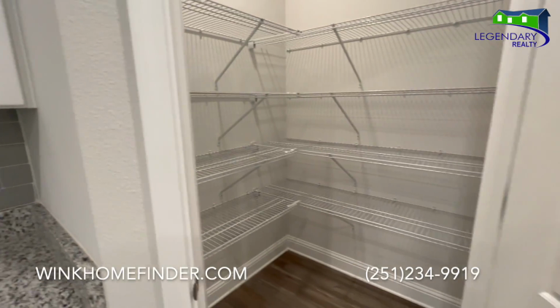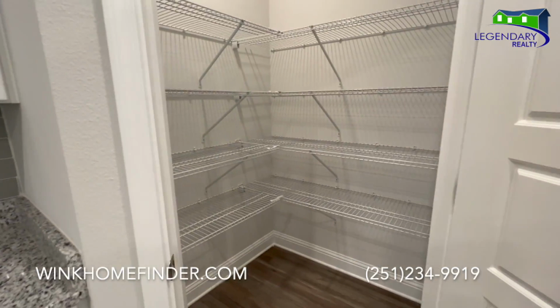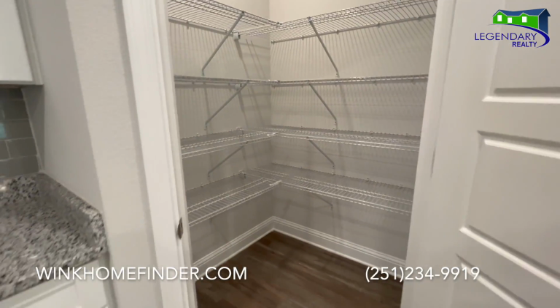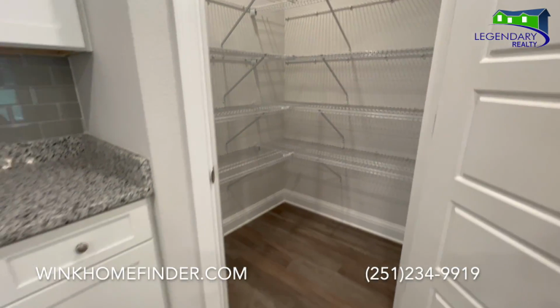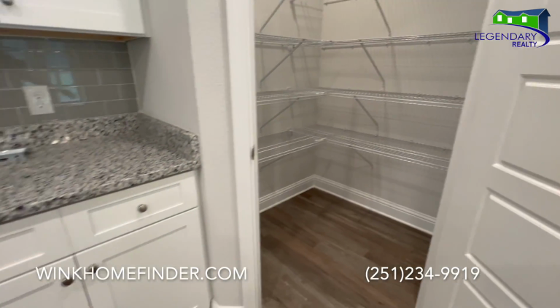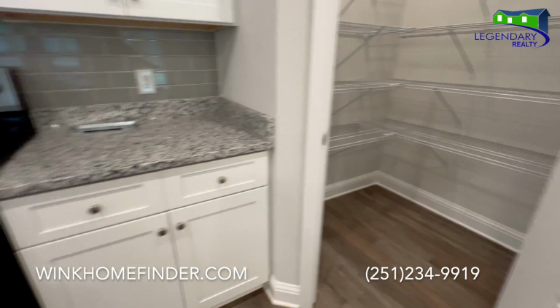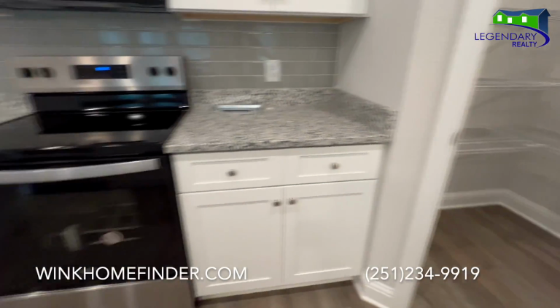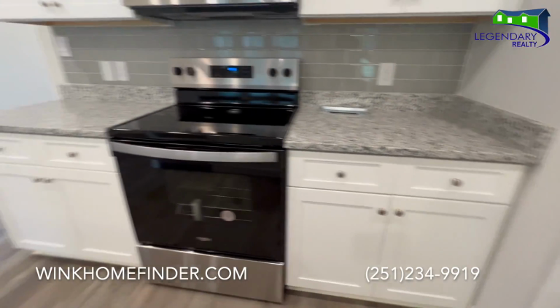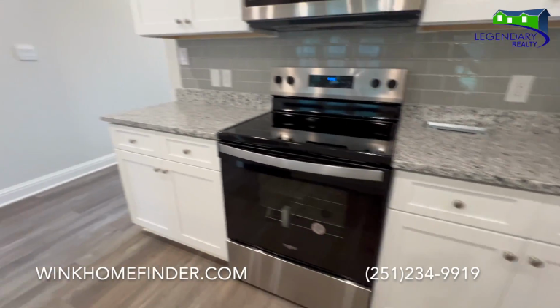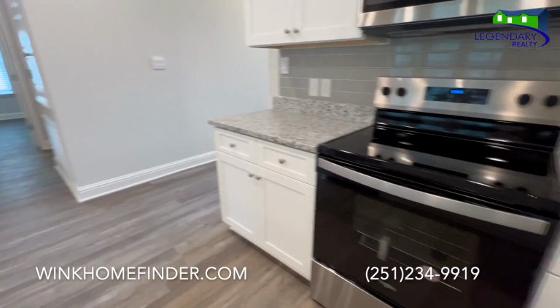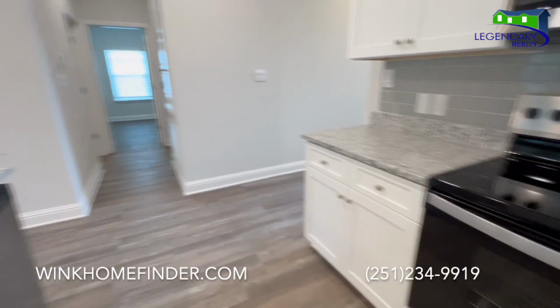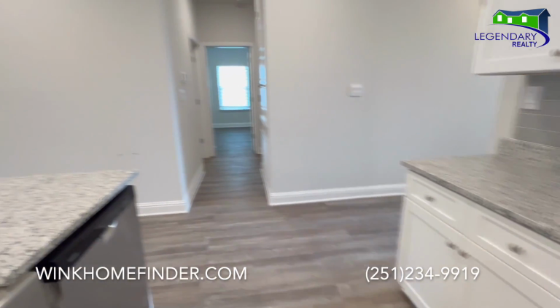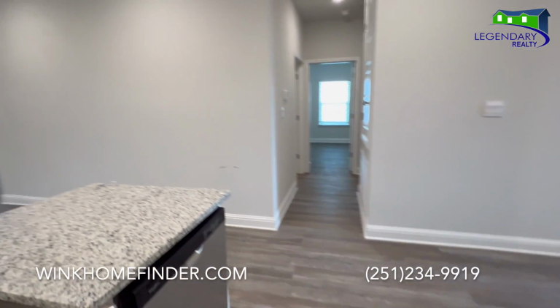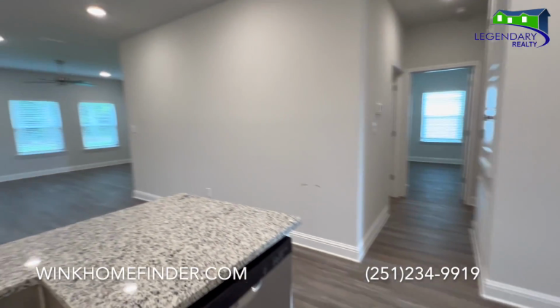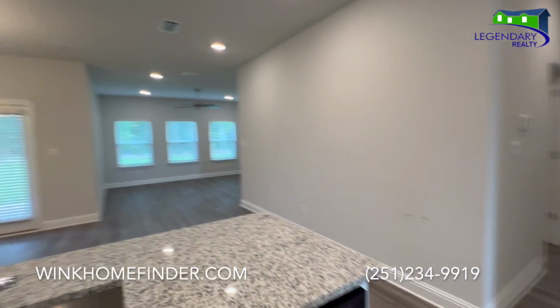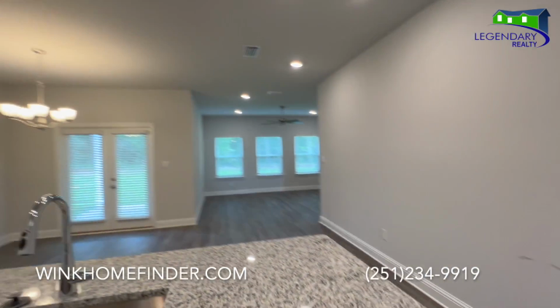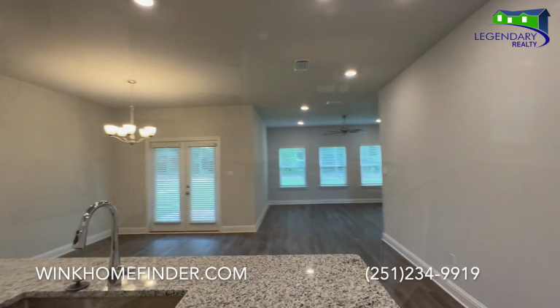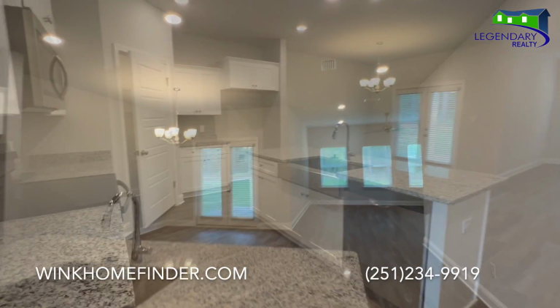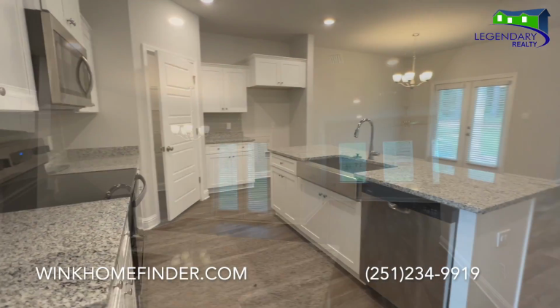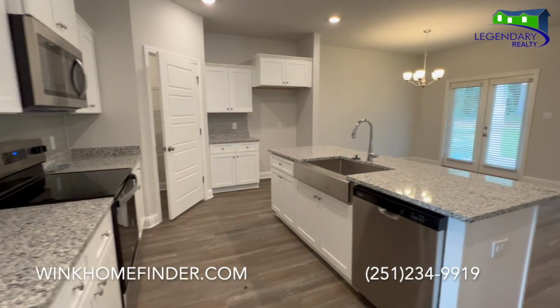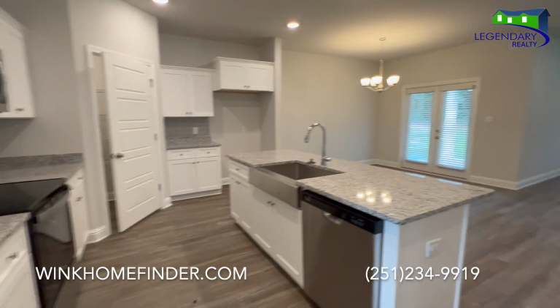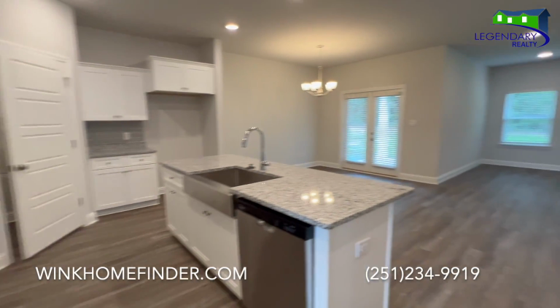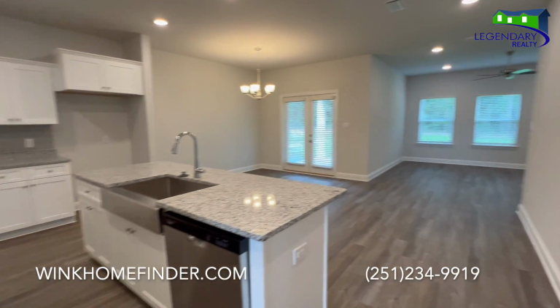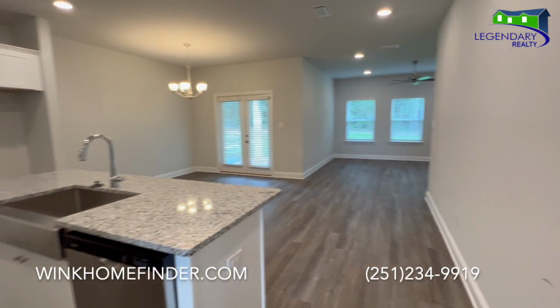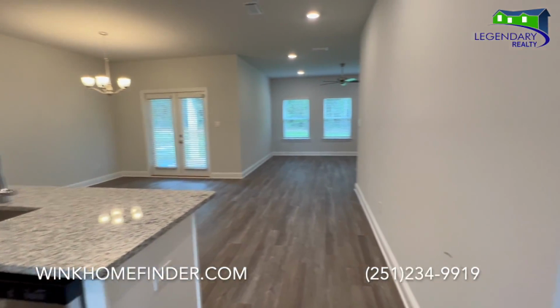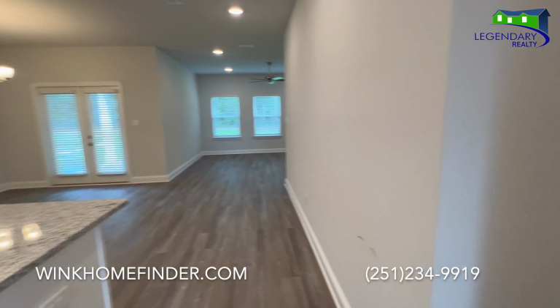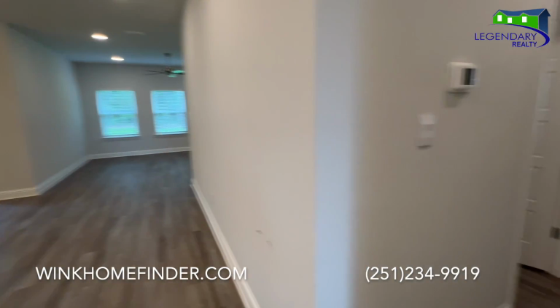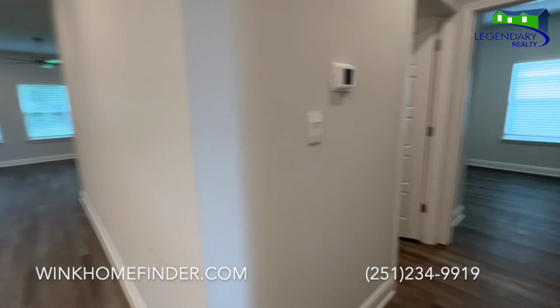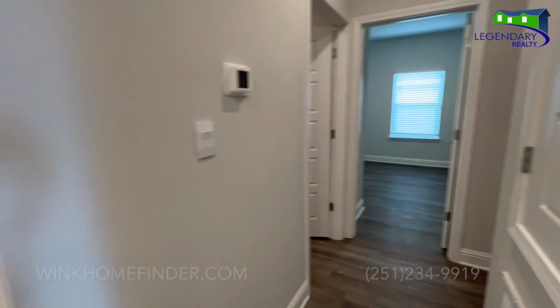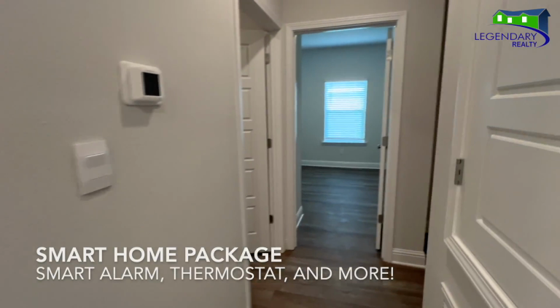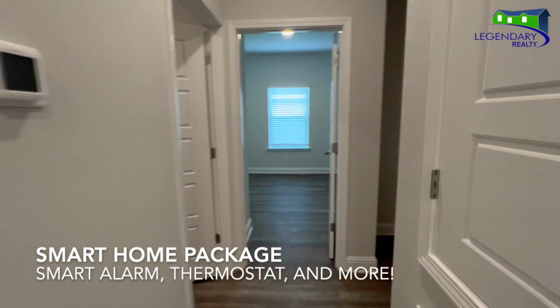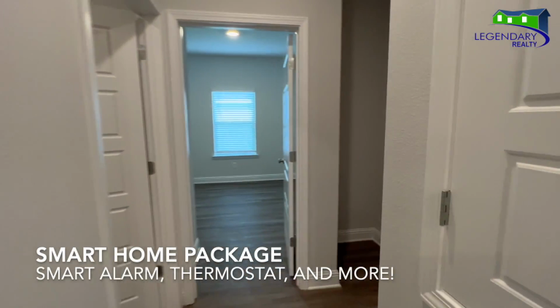This home comes standard with granite countertops in the kitchen as well as the baths, stainless steel appliances in the kitchen, and a smart home package.